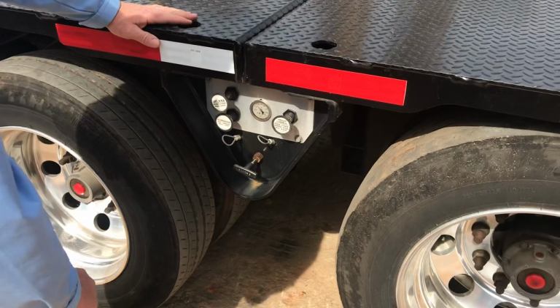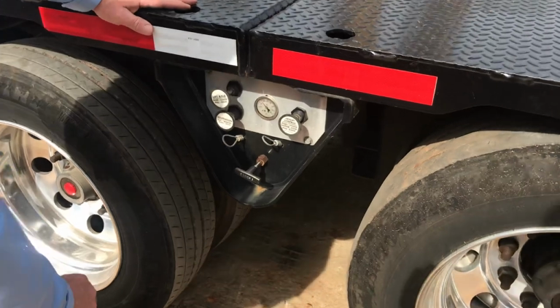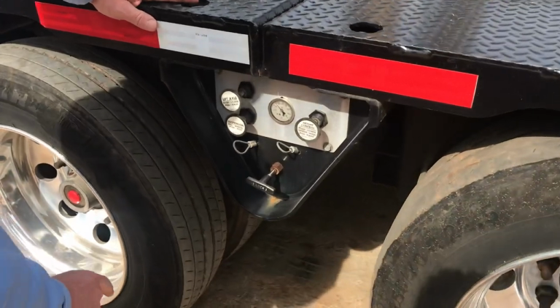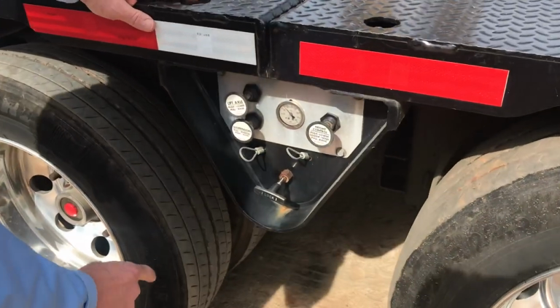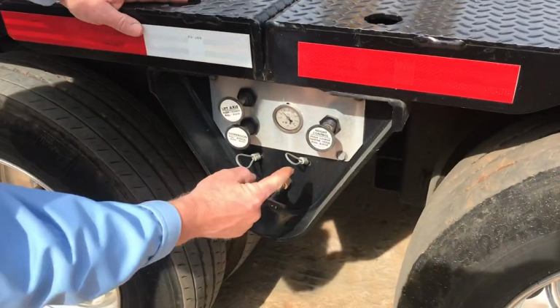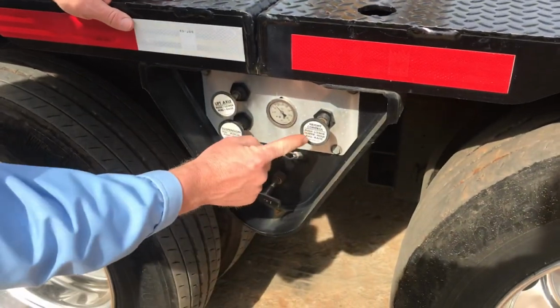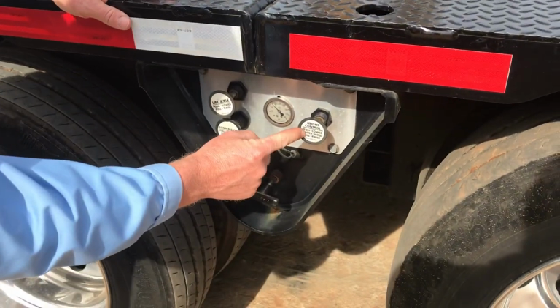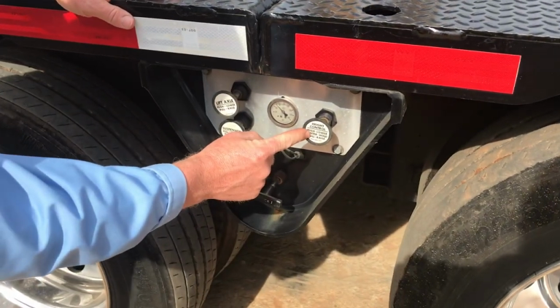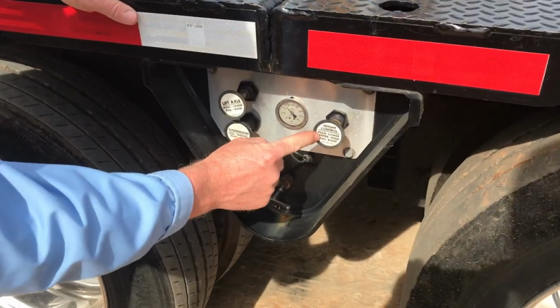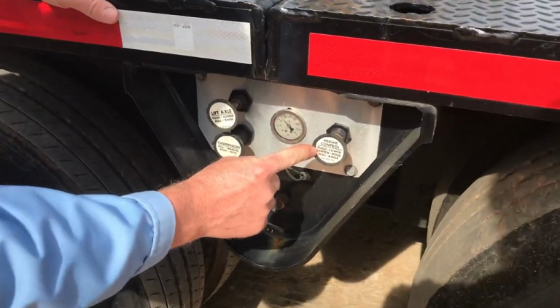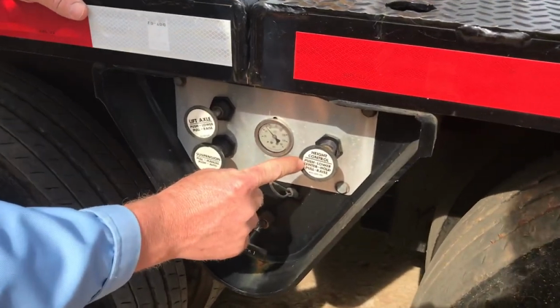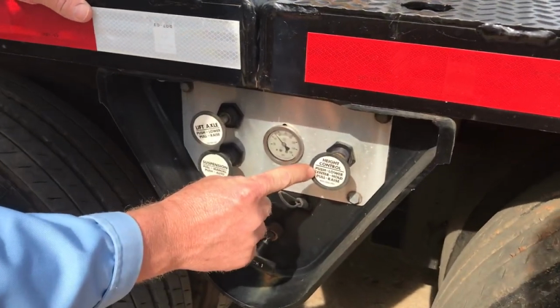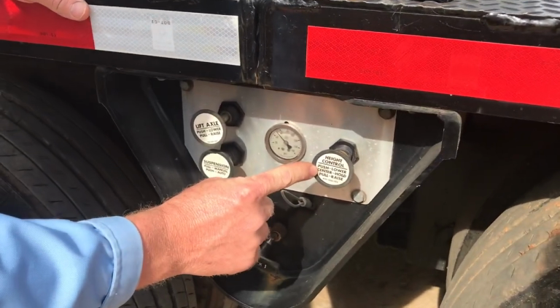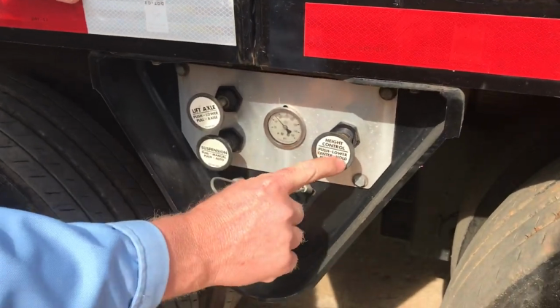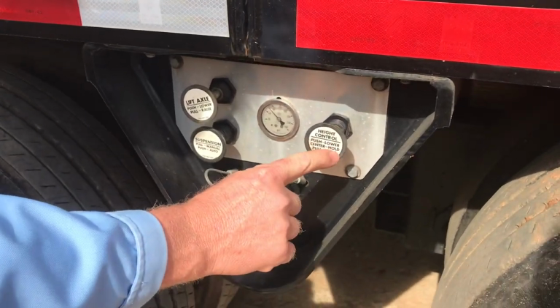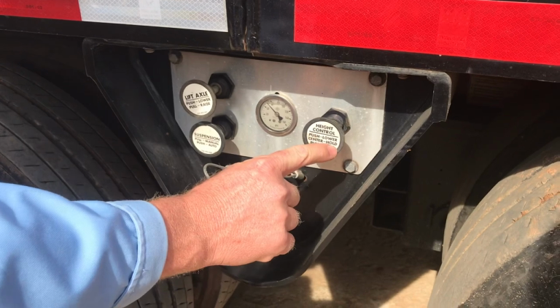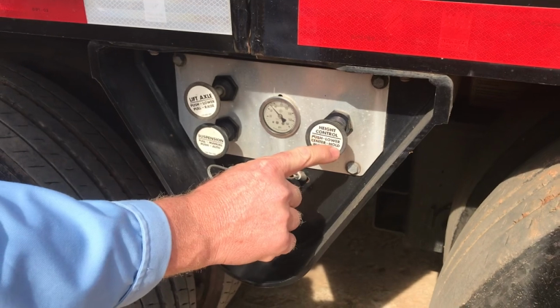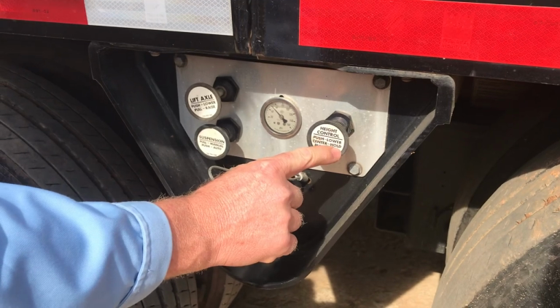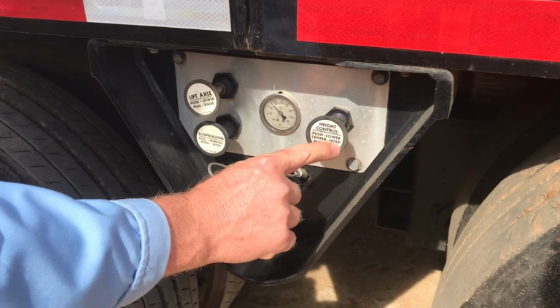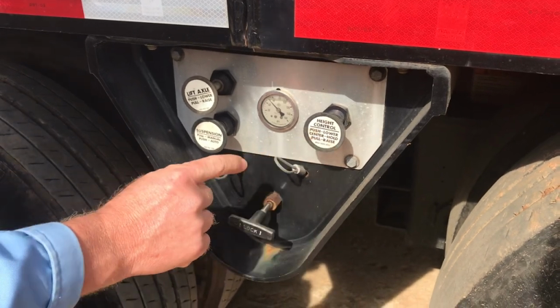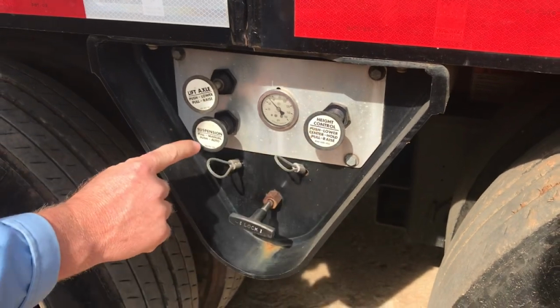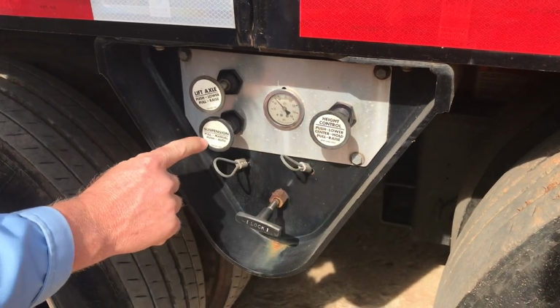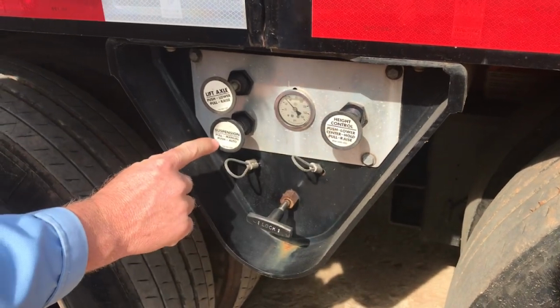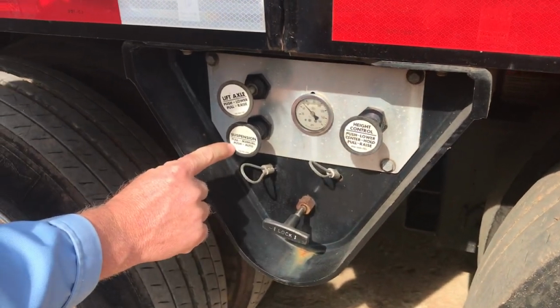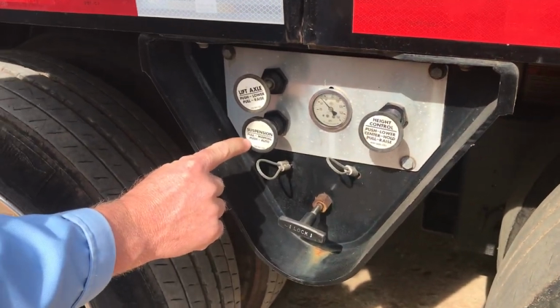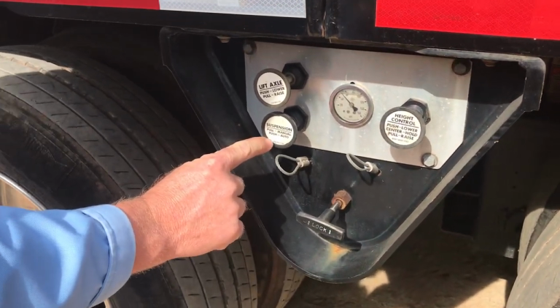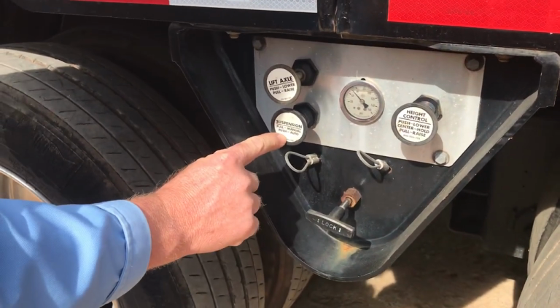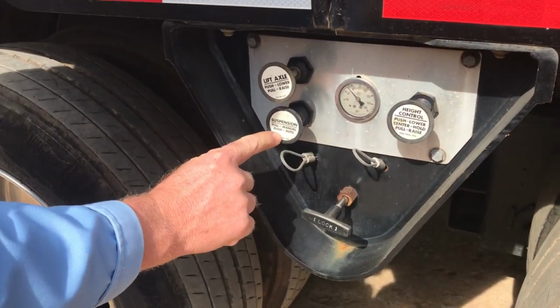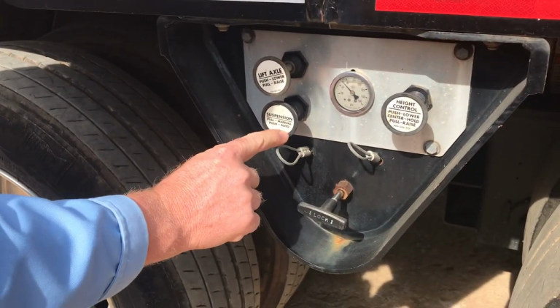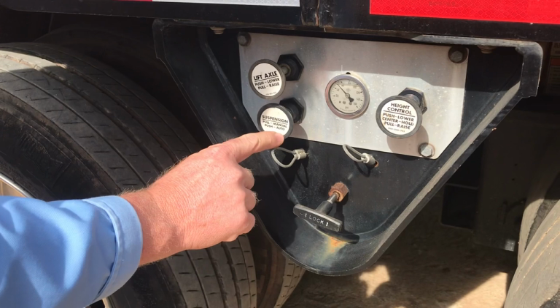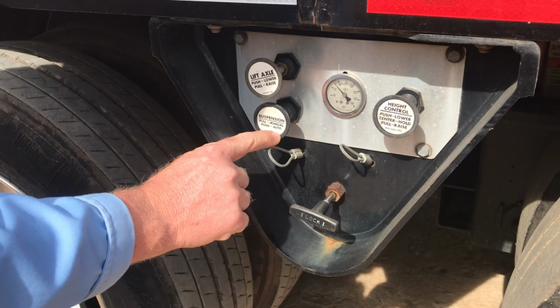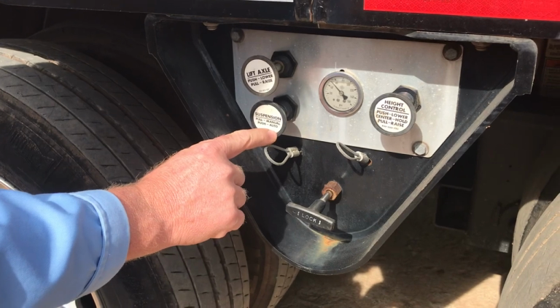To go down the road and travel, you want the height control in the center hold position, and you want the suspension pushed into the auto position.